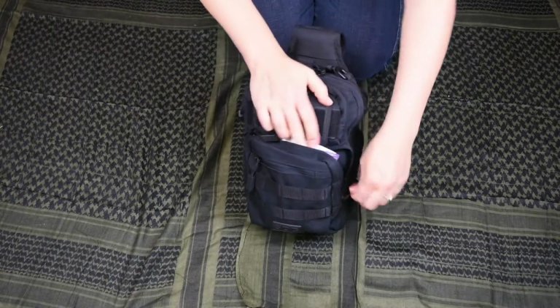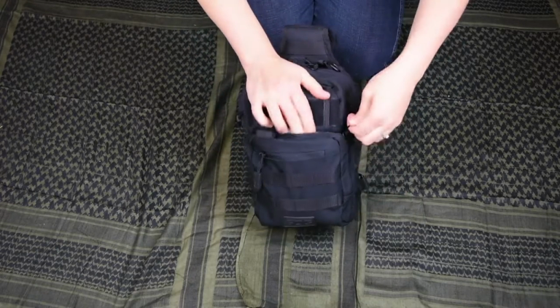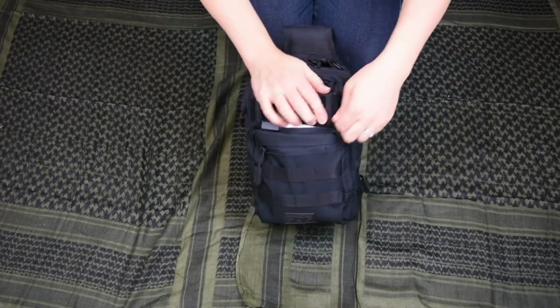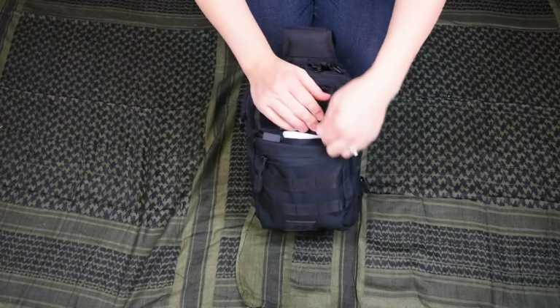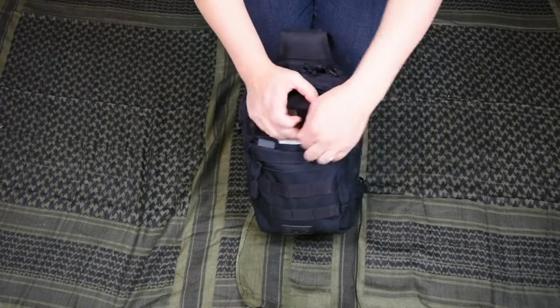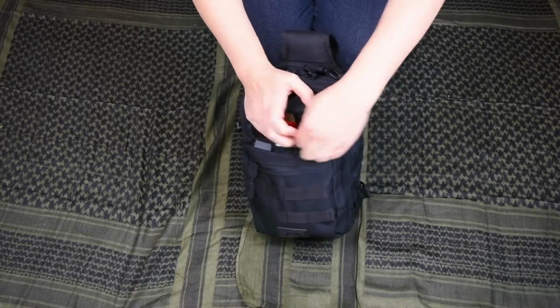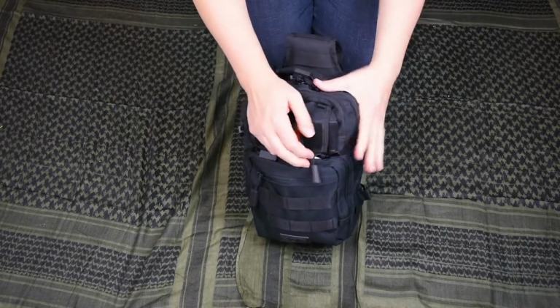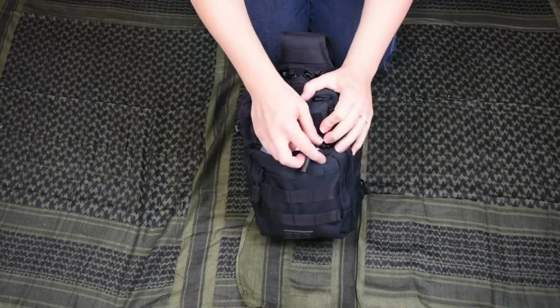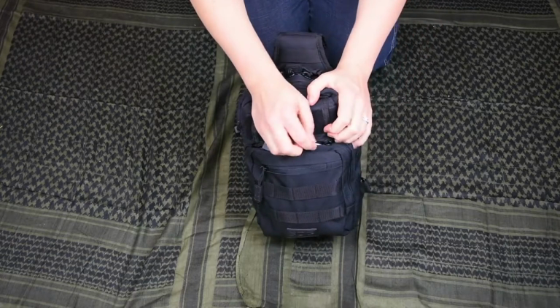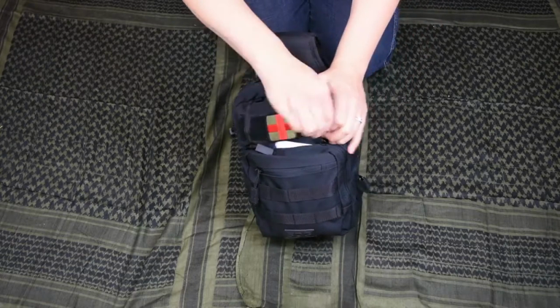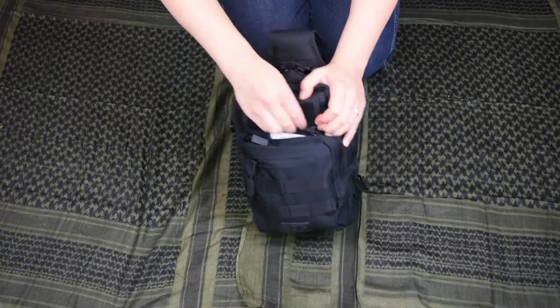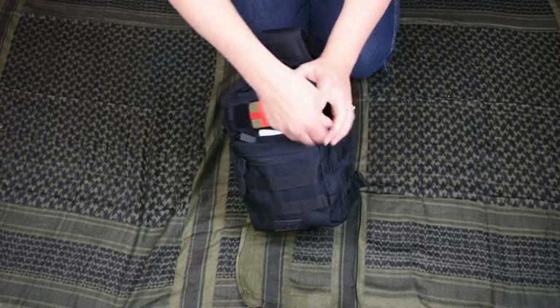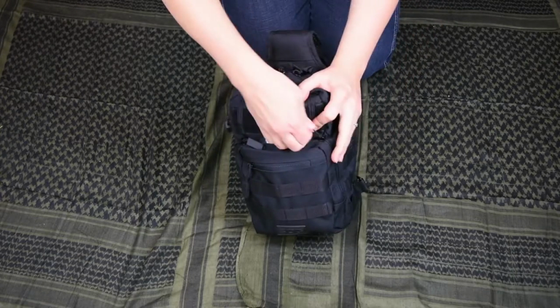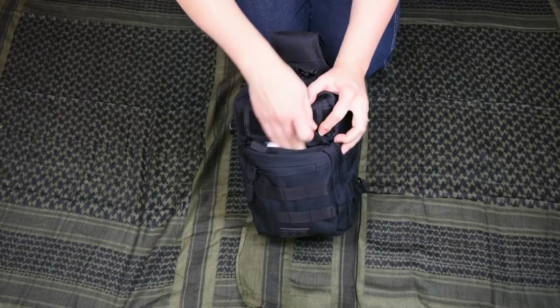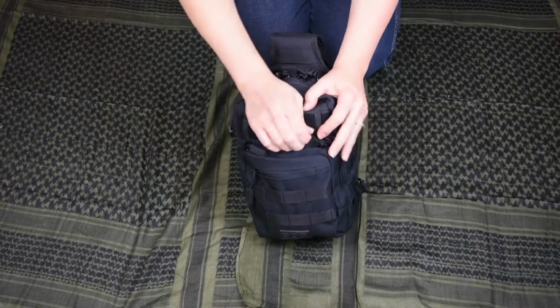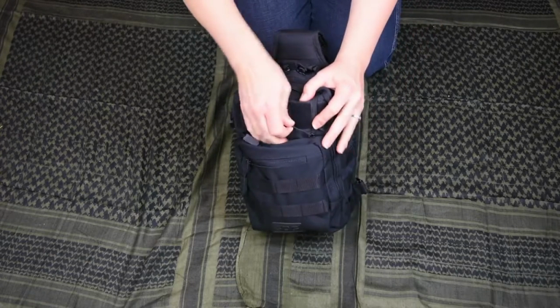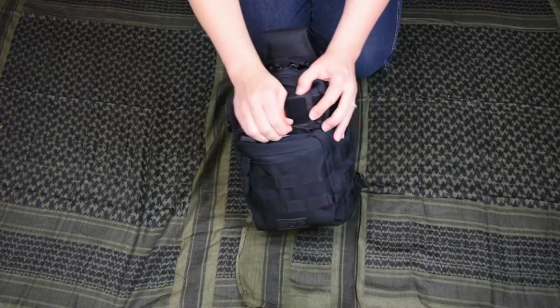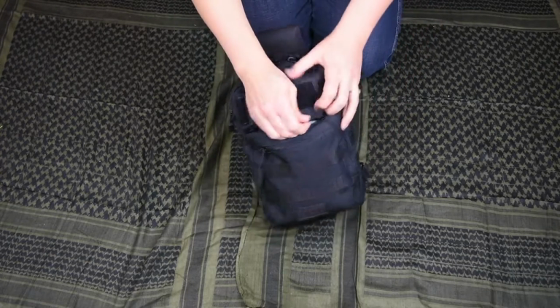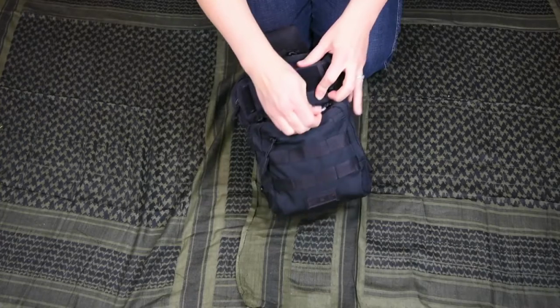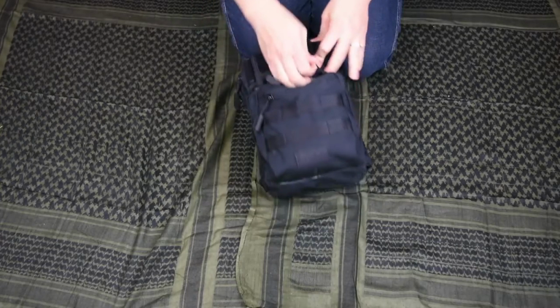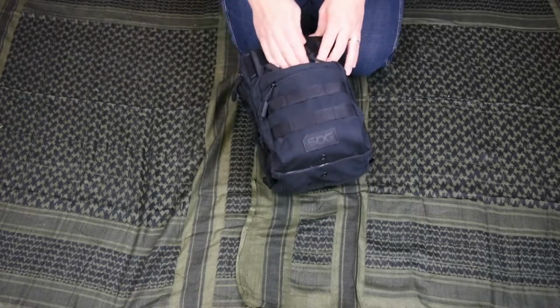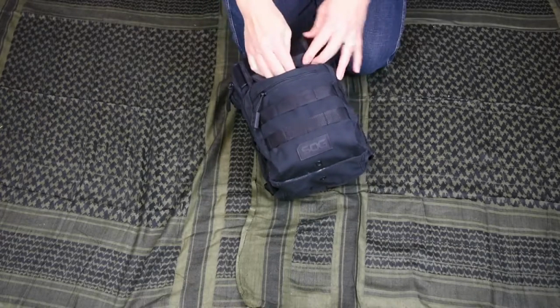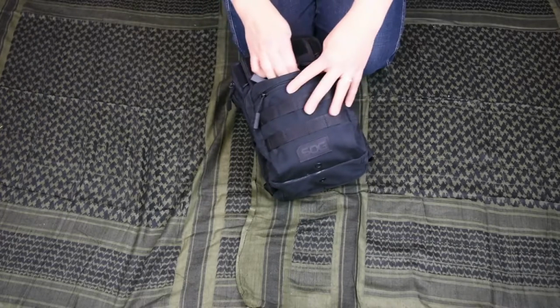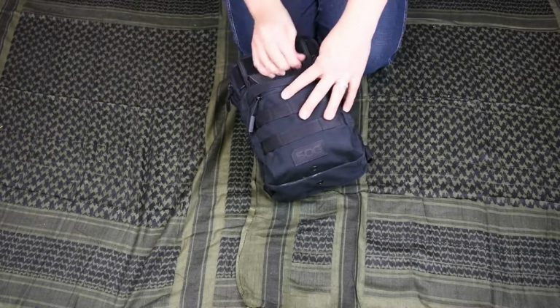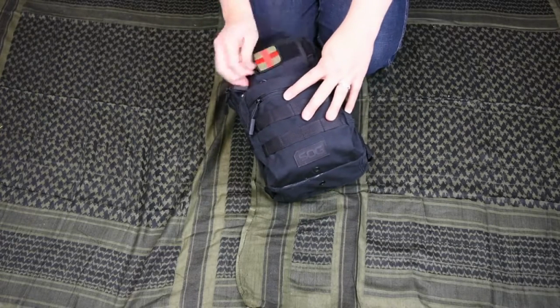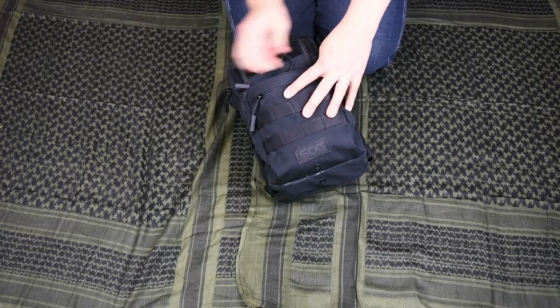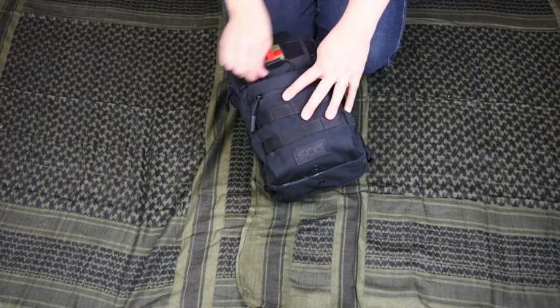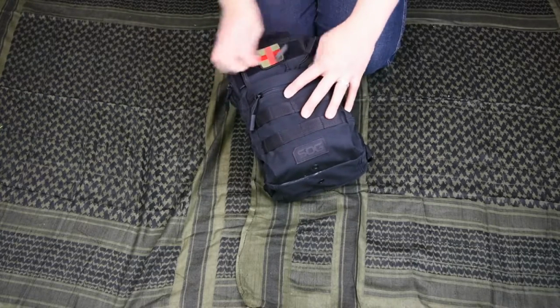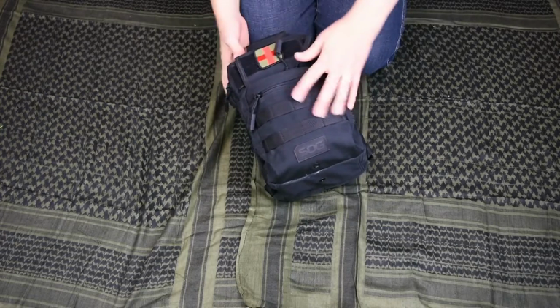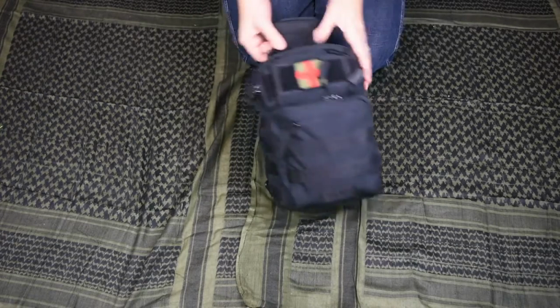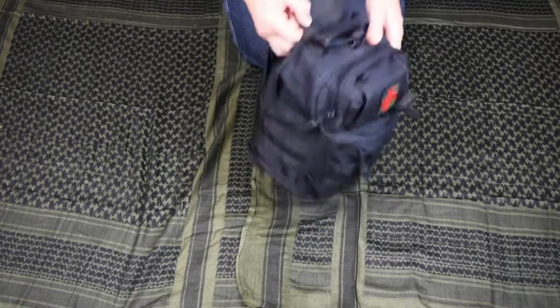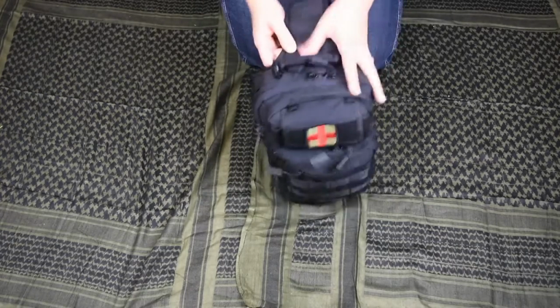If you guys watched the review on my get-home bag, you'll notice we did not have any medical supplies in there, because this bag is always in my car at all times. So we would take this too.